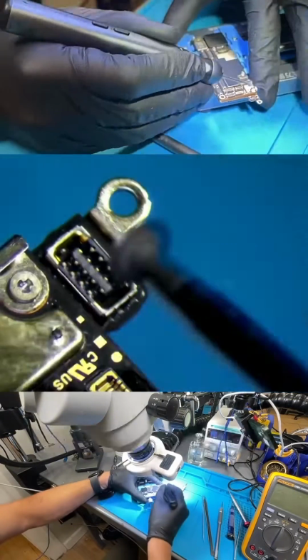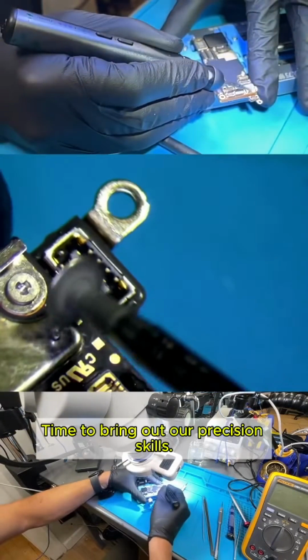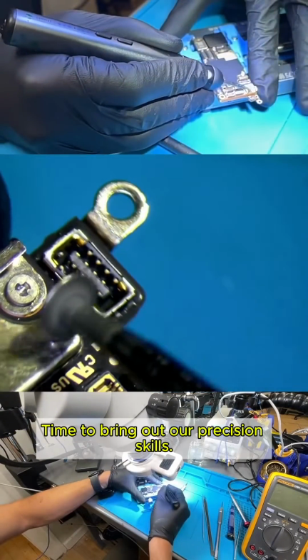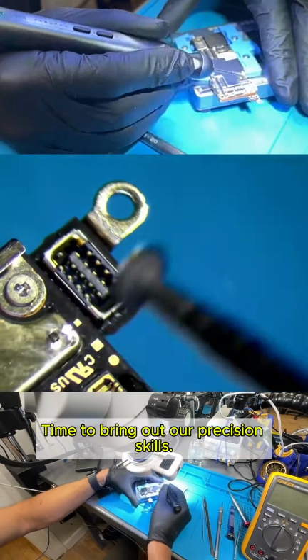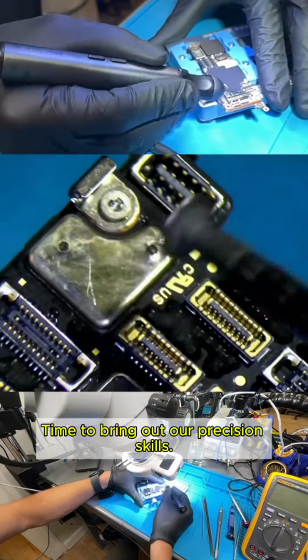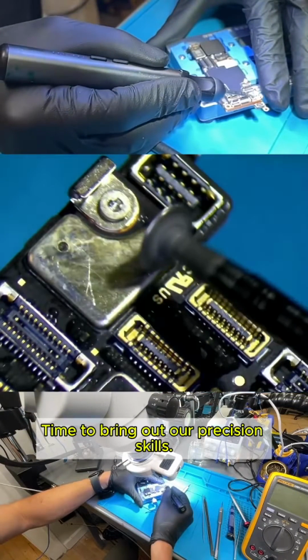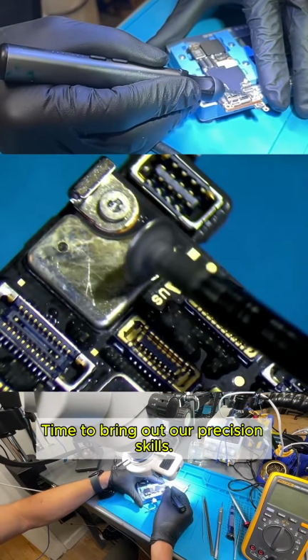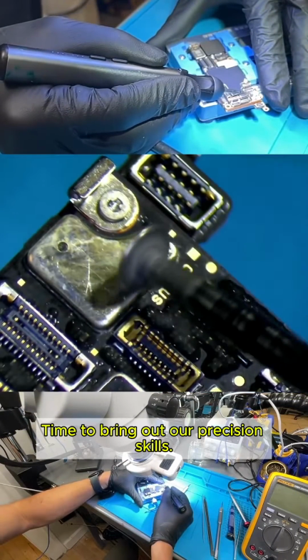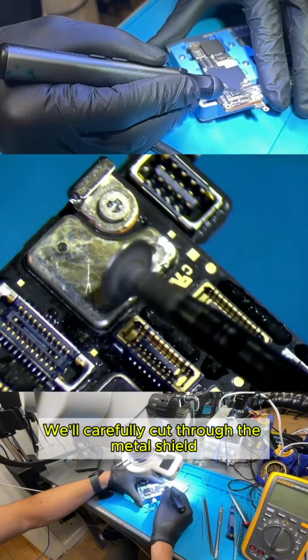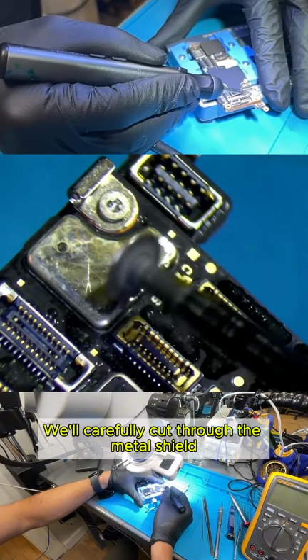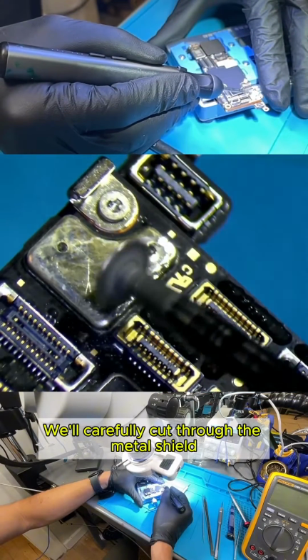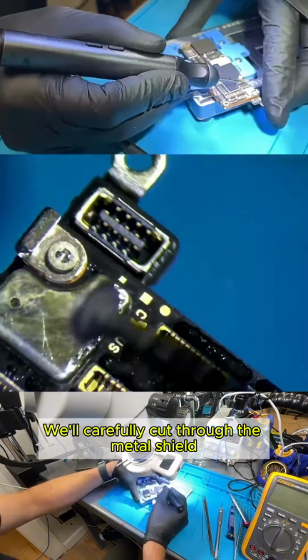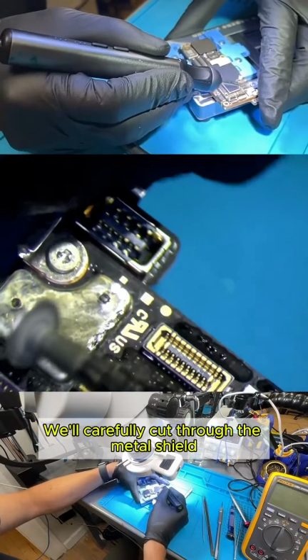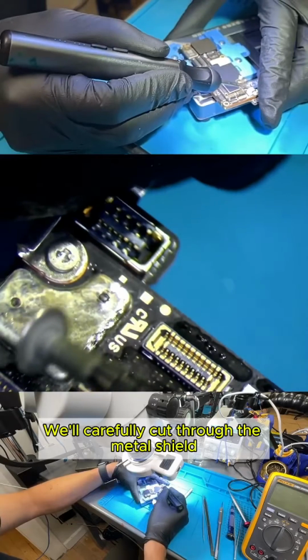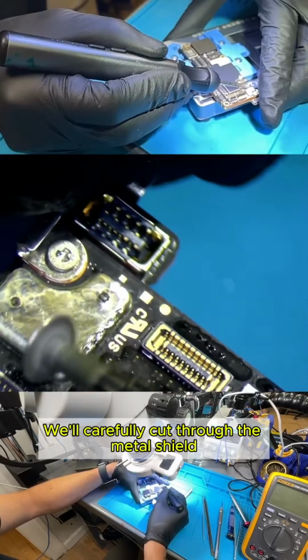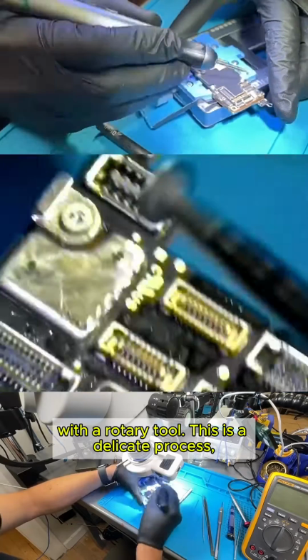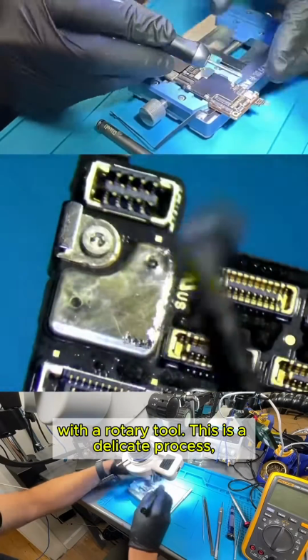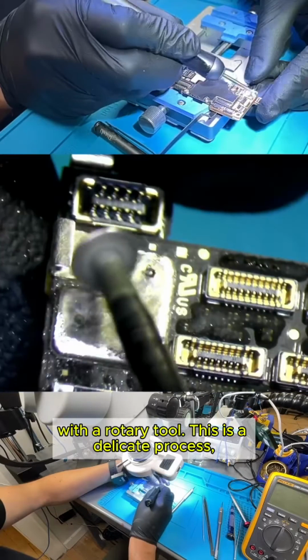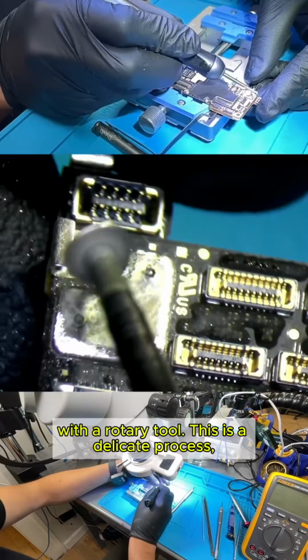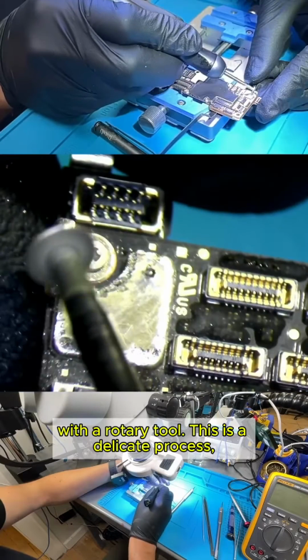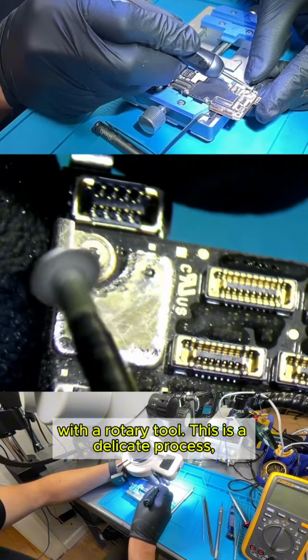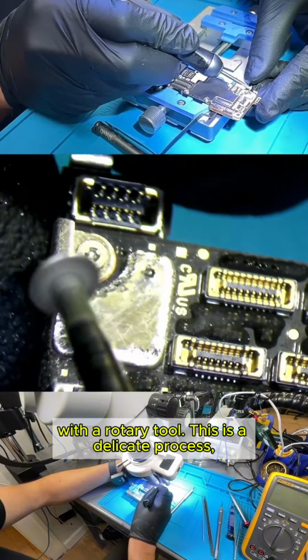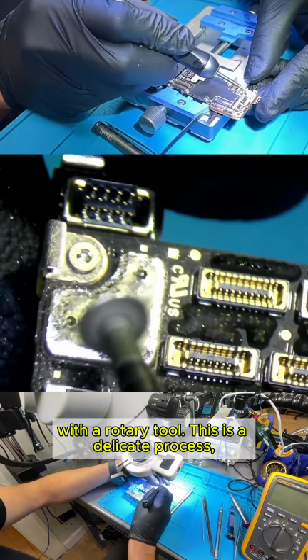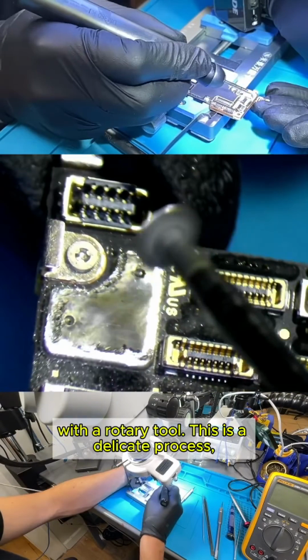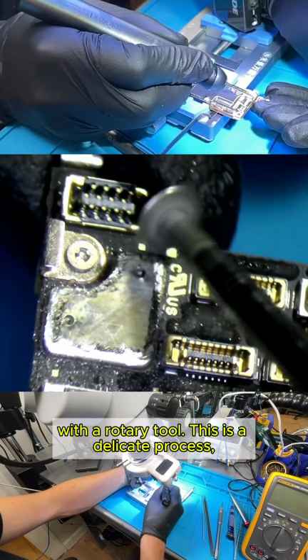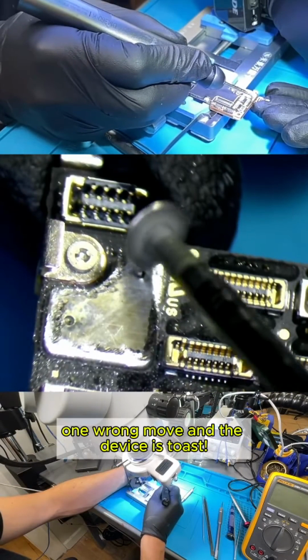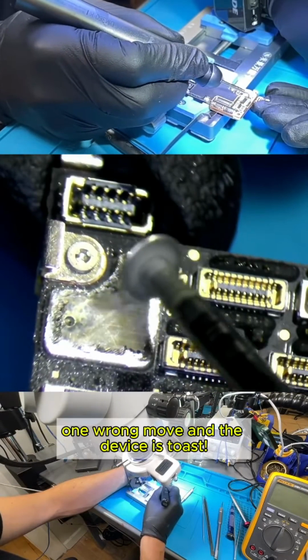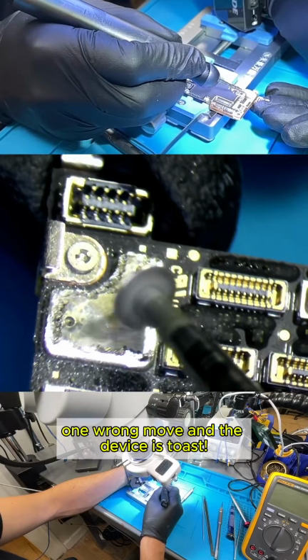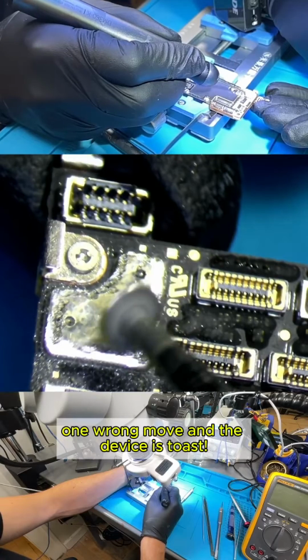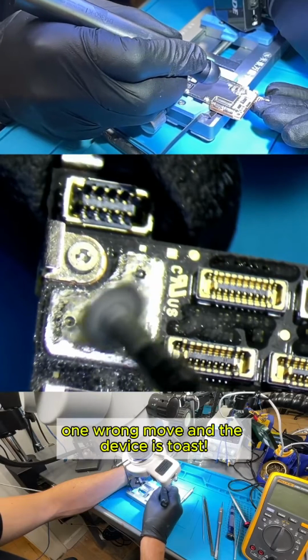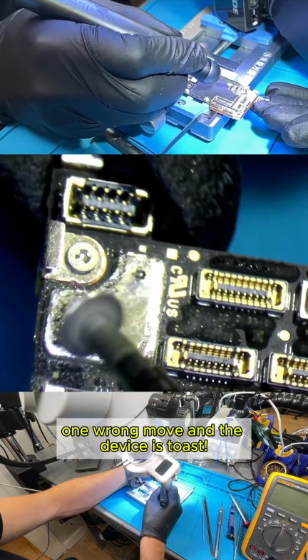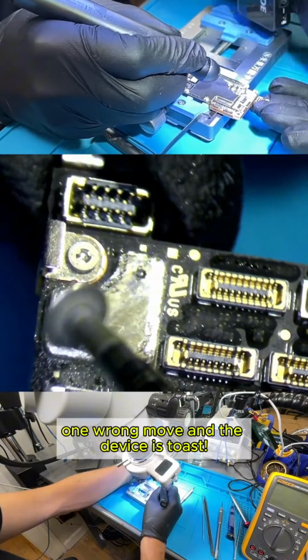Time to bring out our precision skills. We'll carefully cut through the metal shield with a rotary tool. This is a delicate process — one wrong move, and the device is toast.